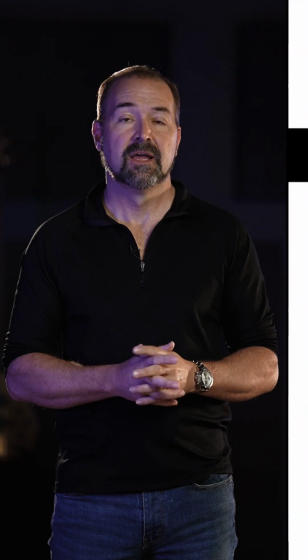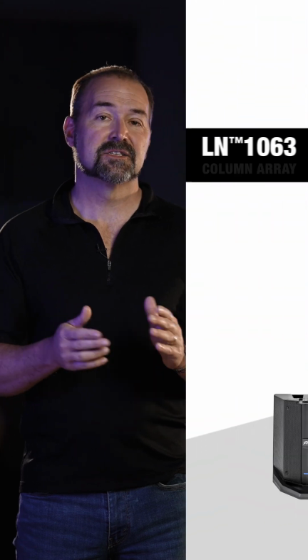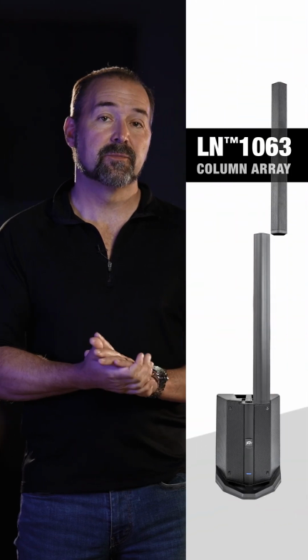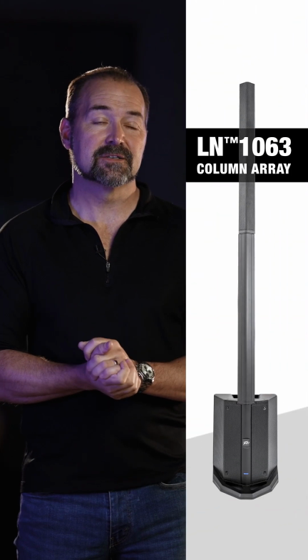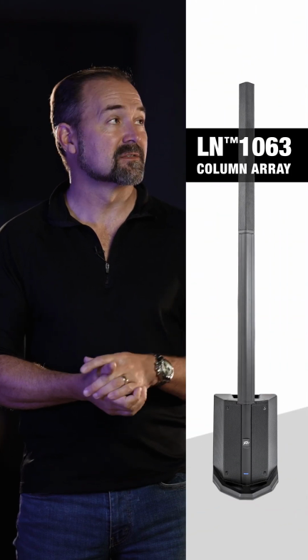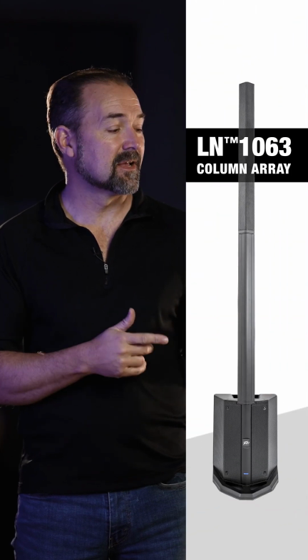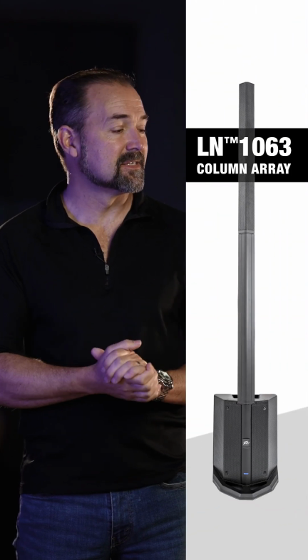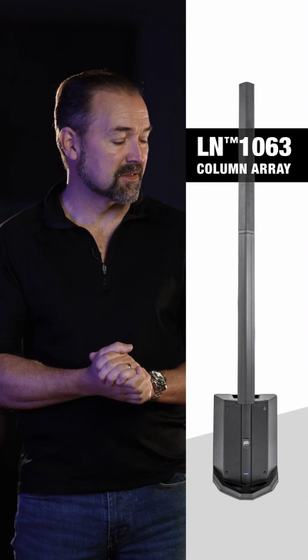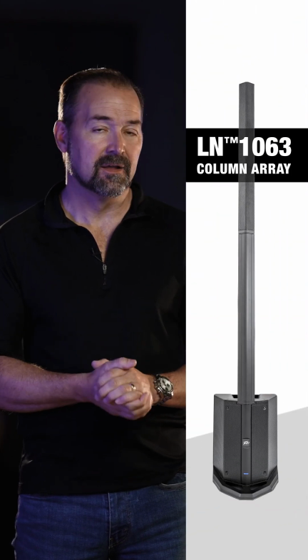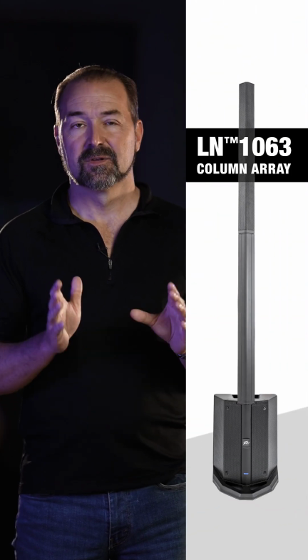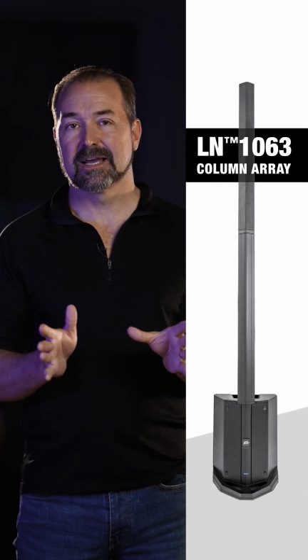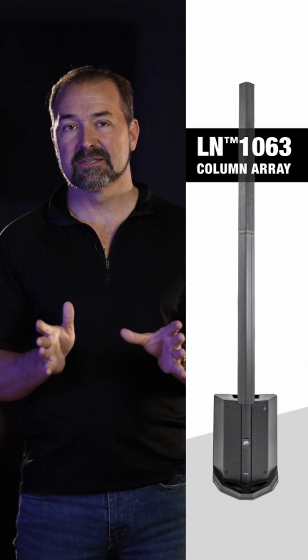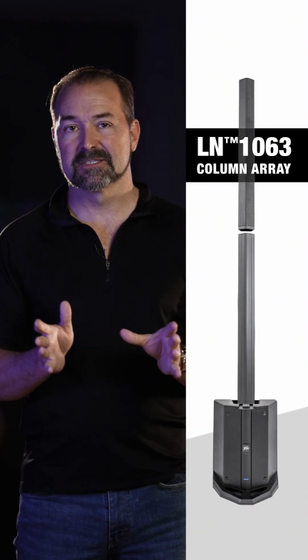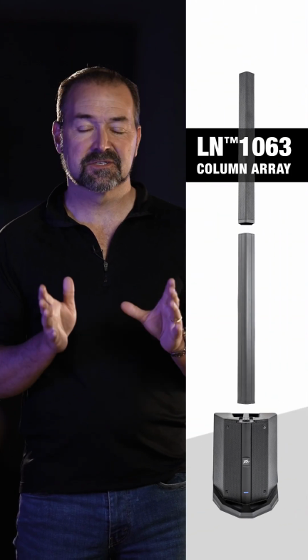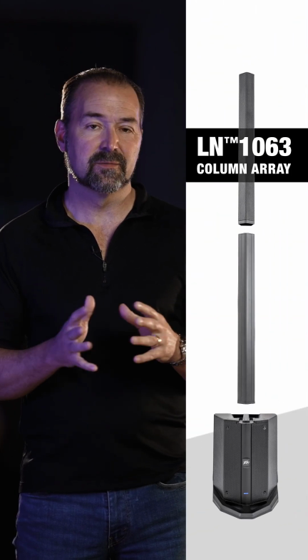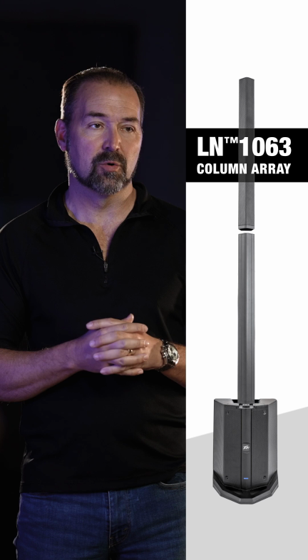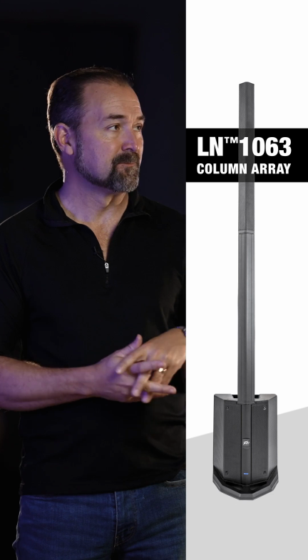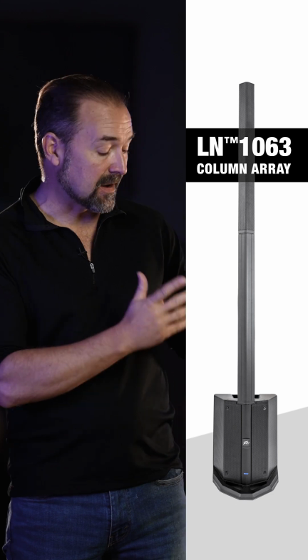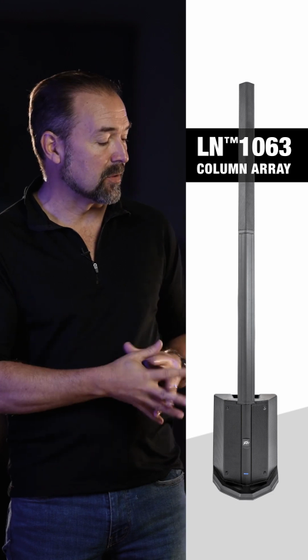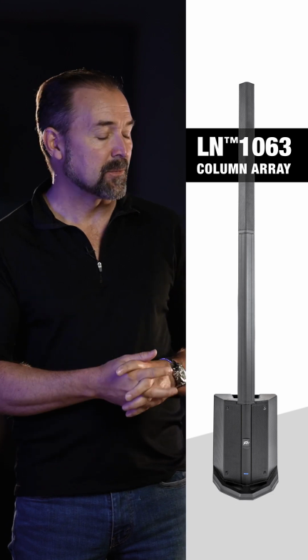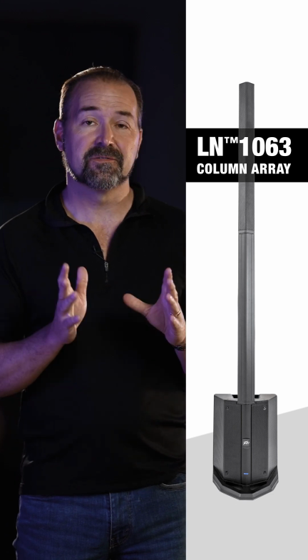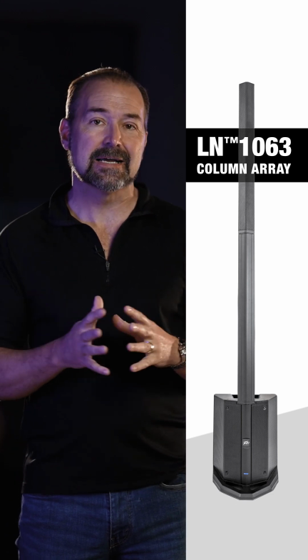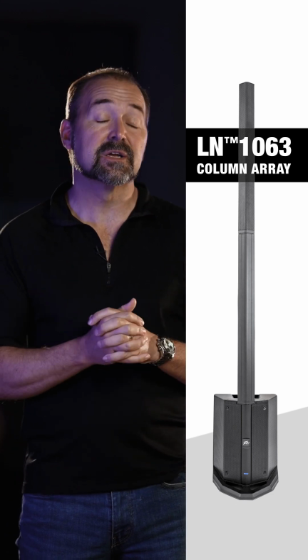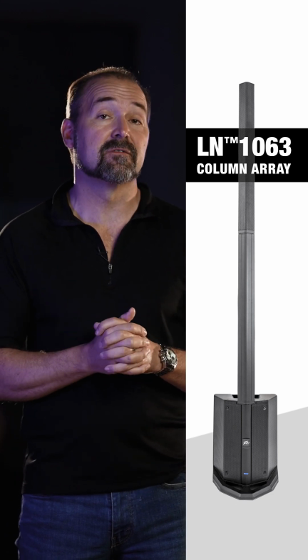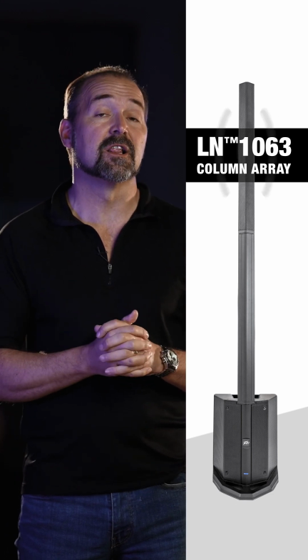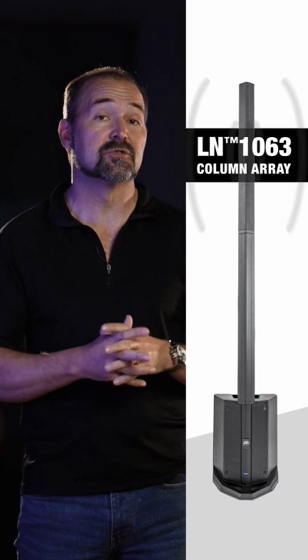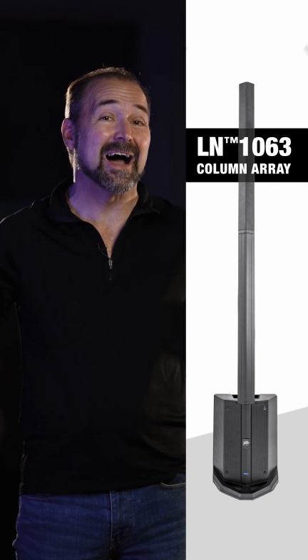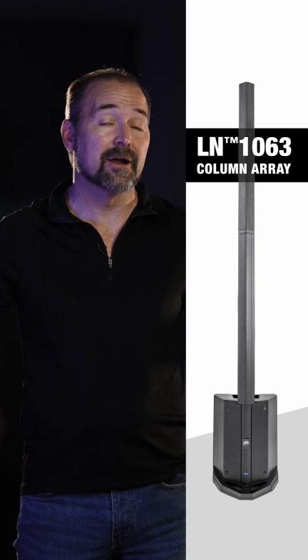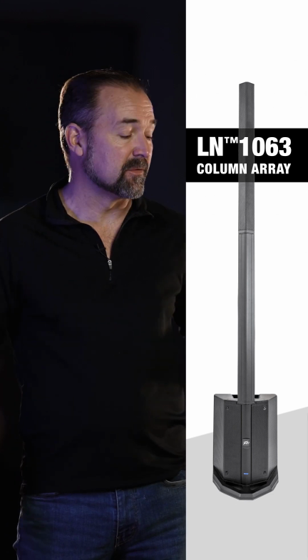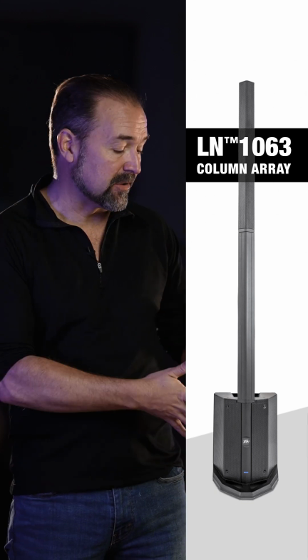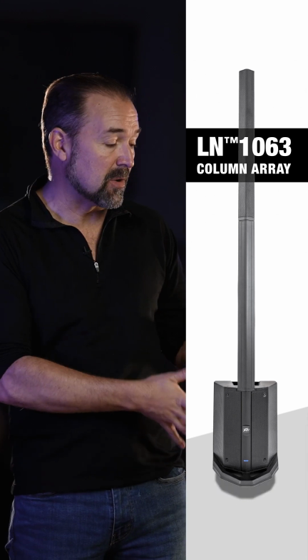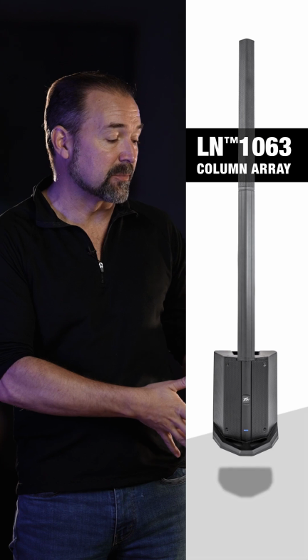Hey, this is Fred from PV Electronics and this is the LN1063. Really excited about this system. It's extremely portable. It's a column array which is fantastic because it covers a large wide area with a very small footprint.